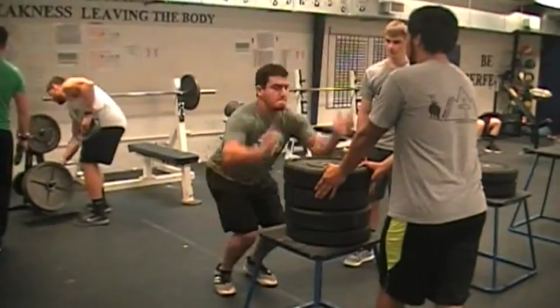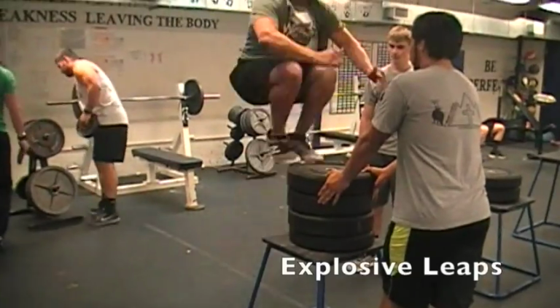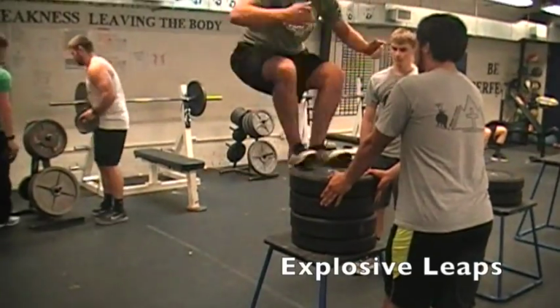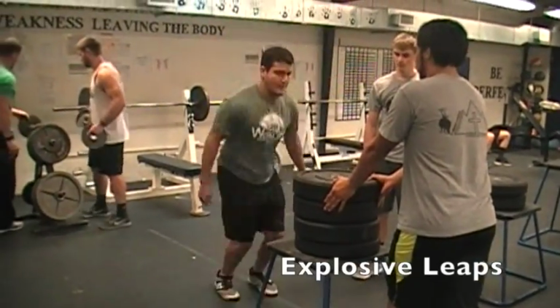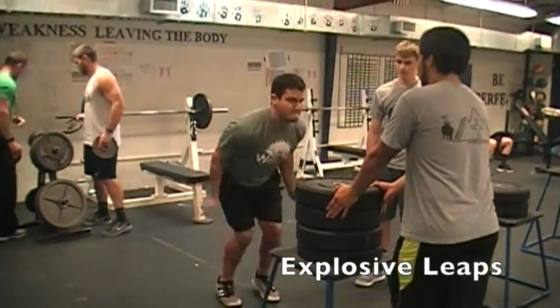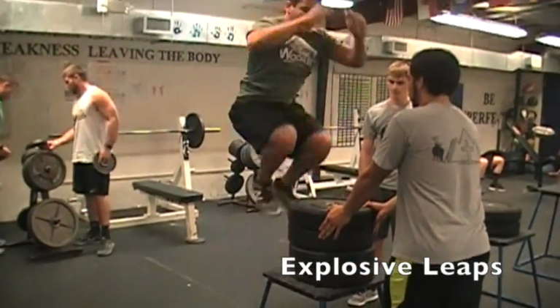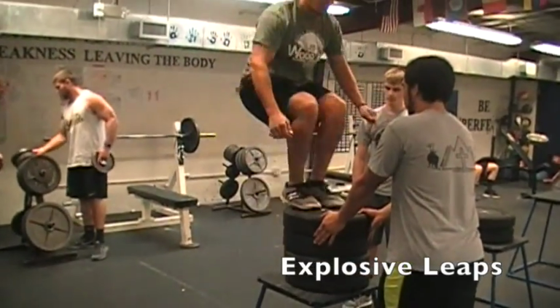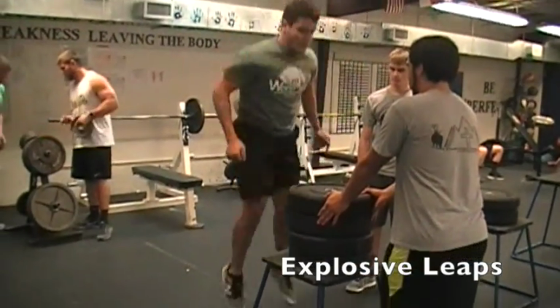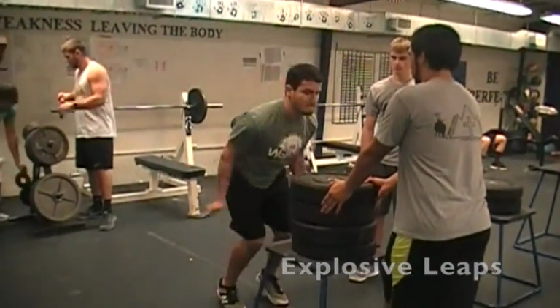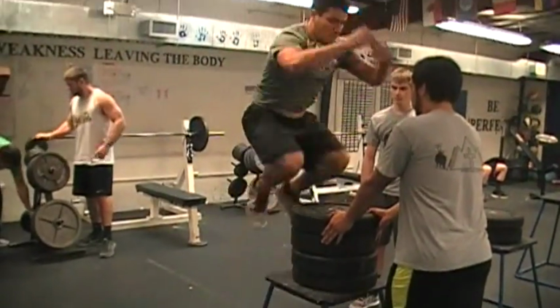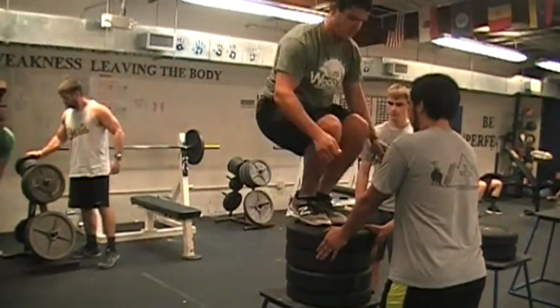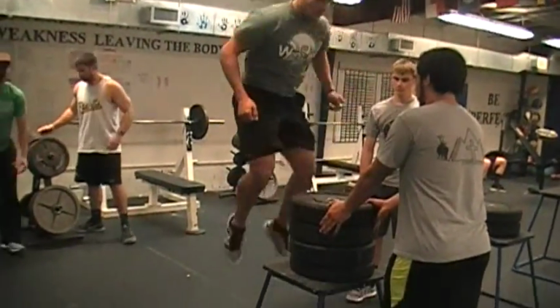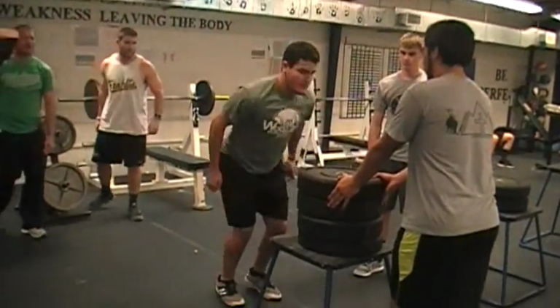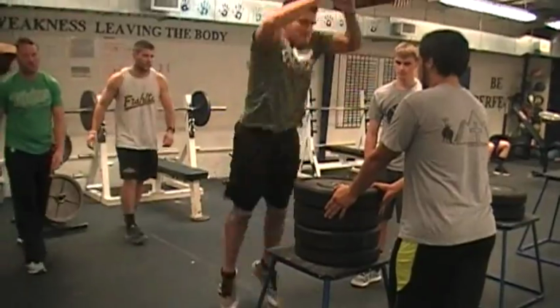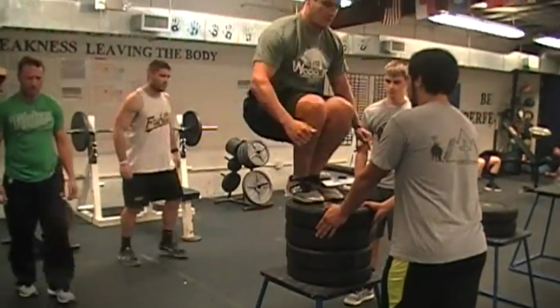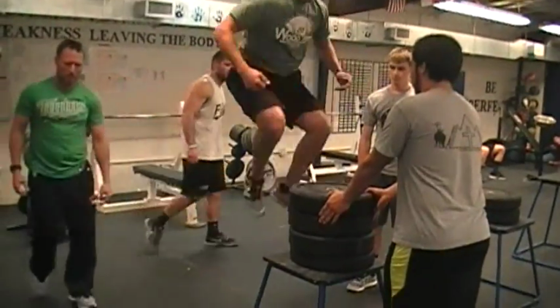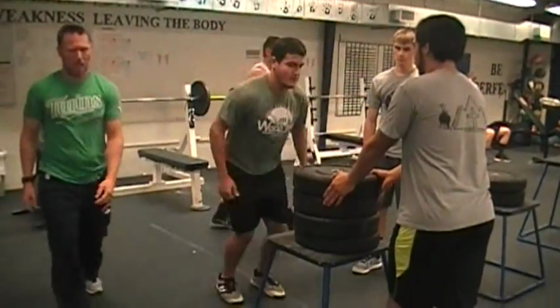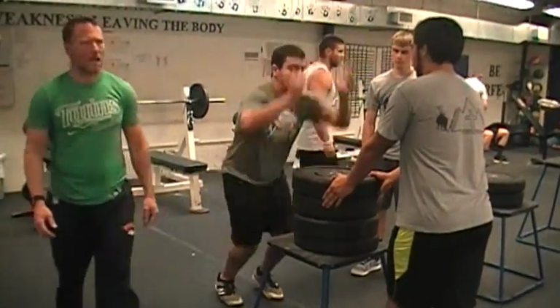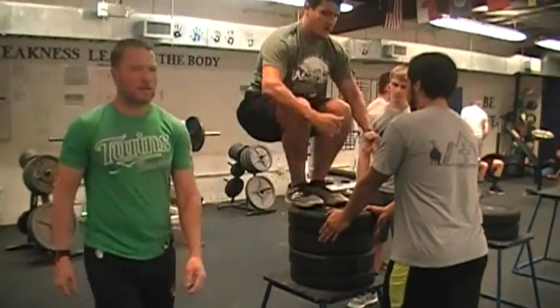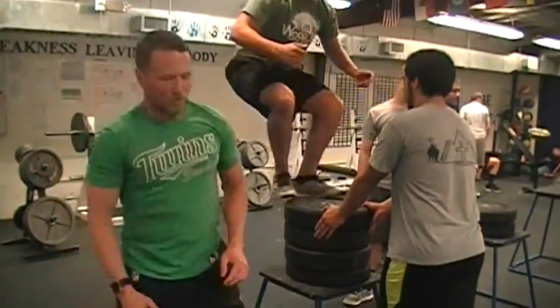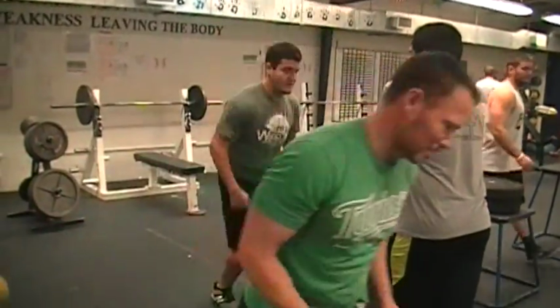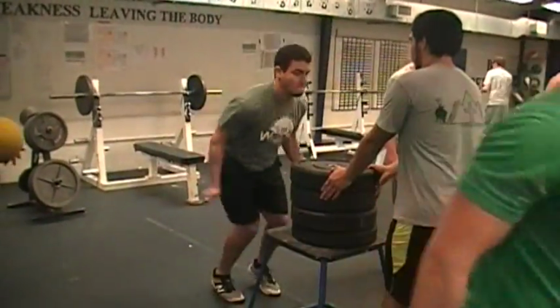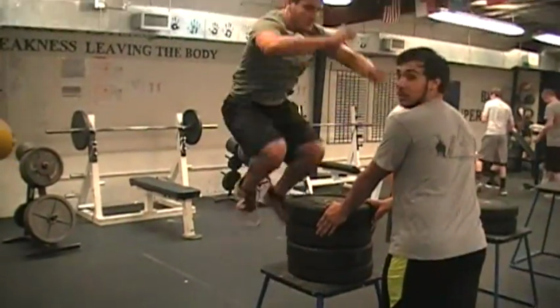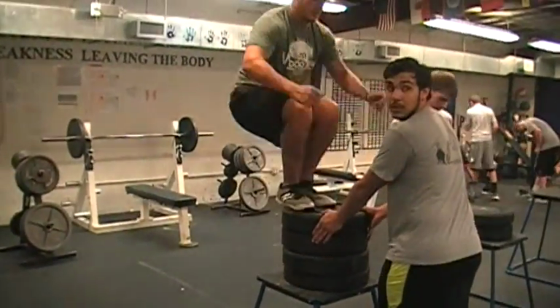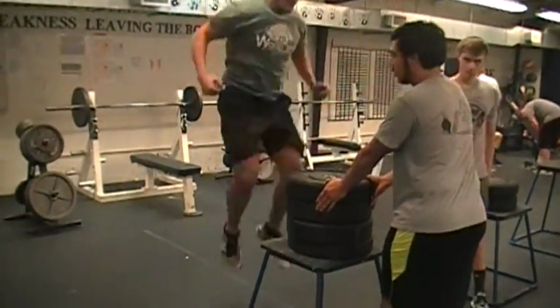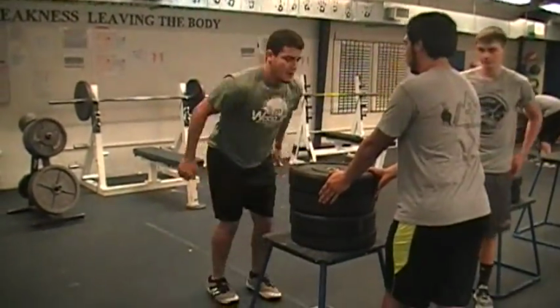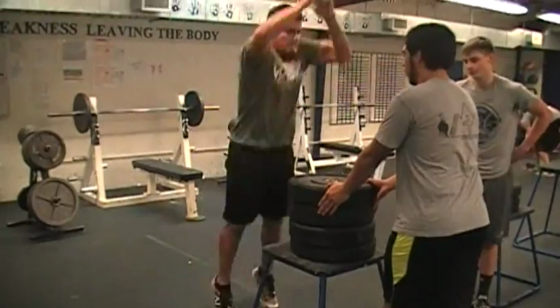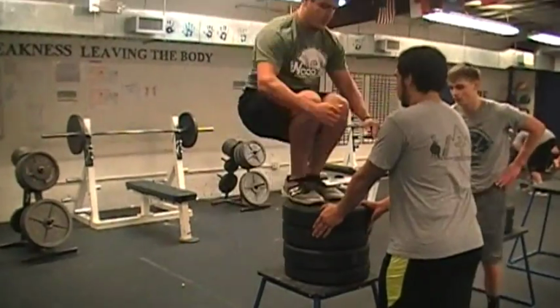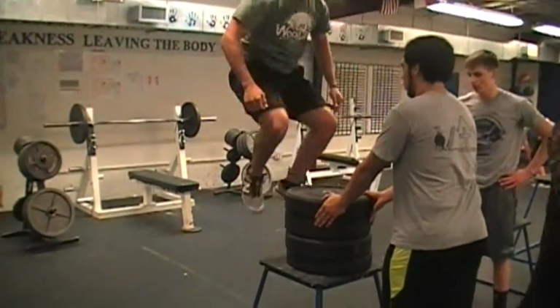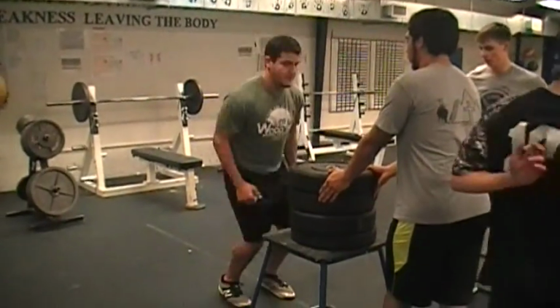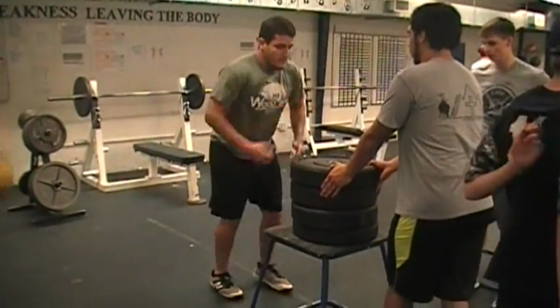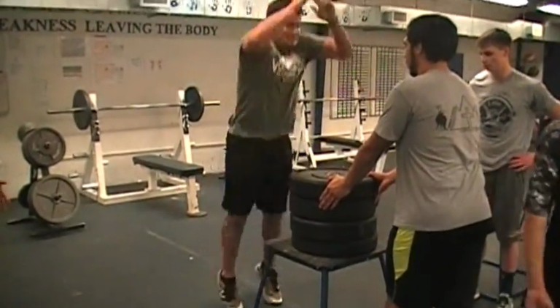This next exercise is our explosive leaps. We have our players jump as high as they can from the floor onto a high plyo box, sometimes with extra plates to jump onto. We do sets of 10.